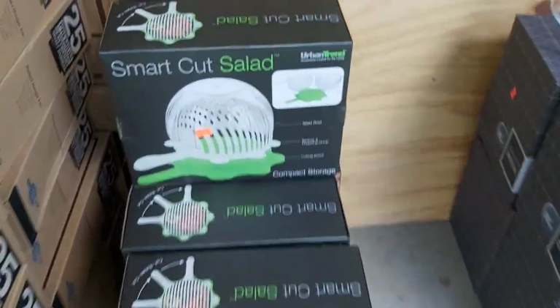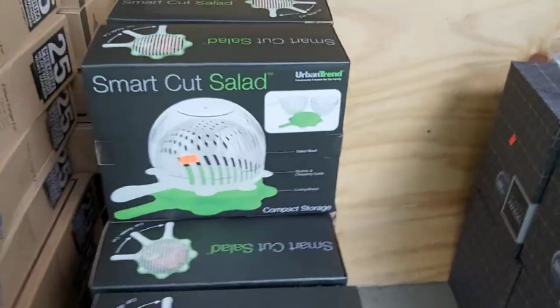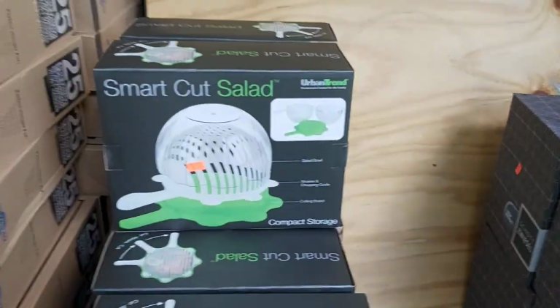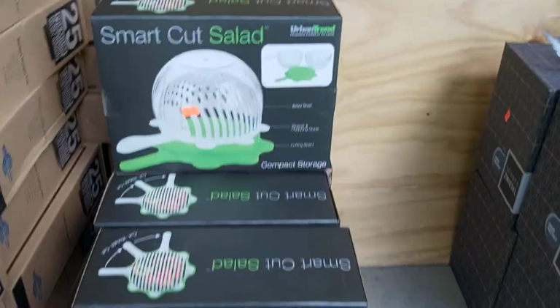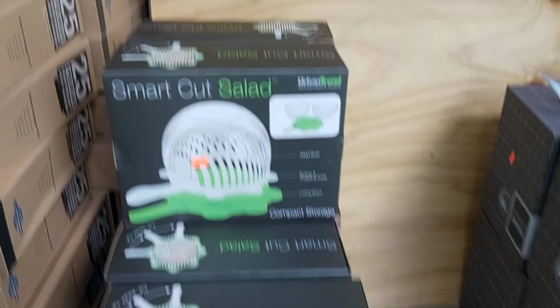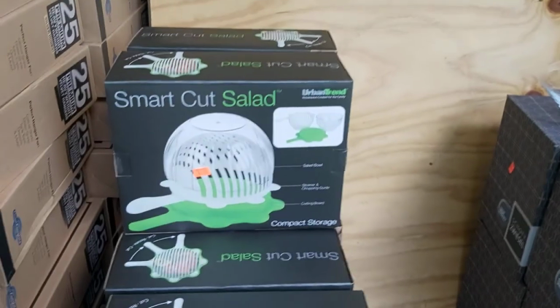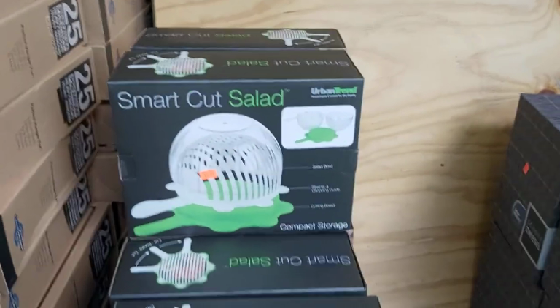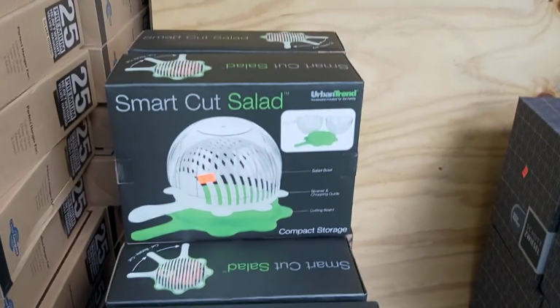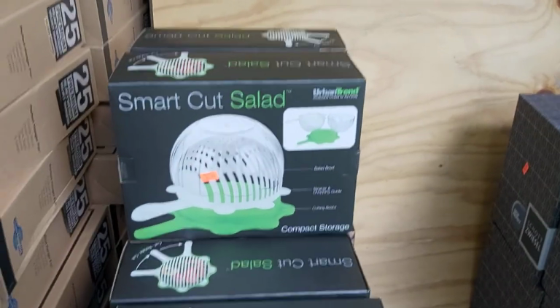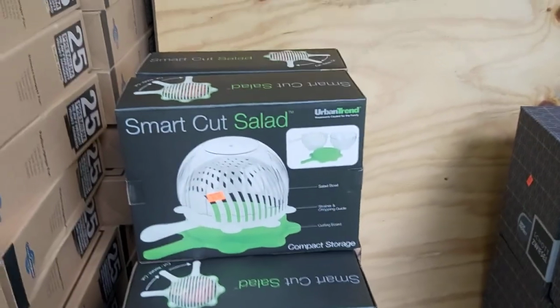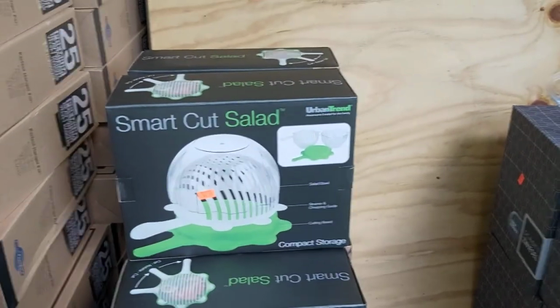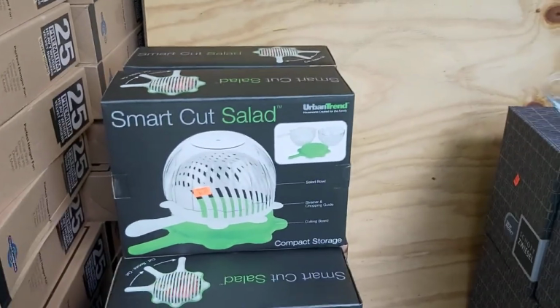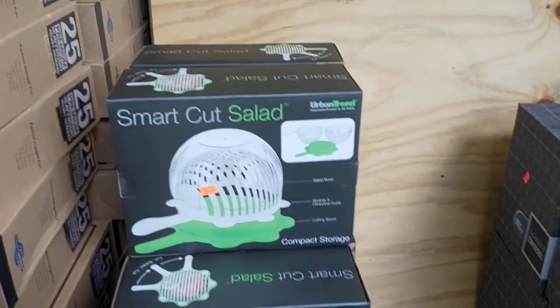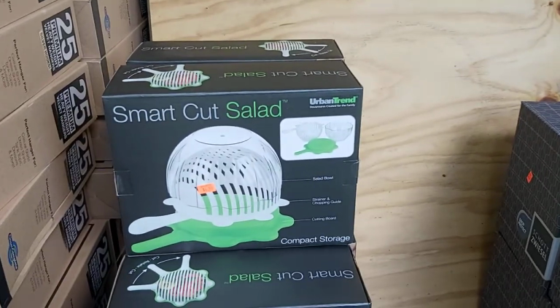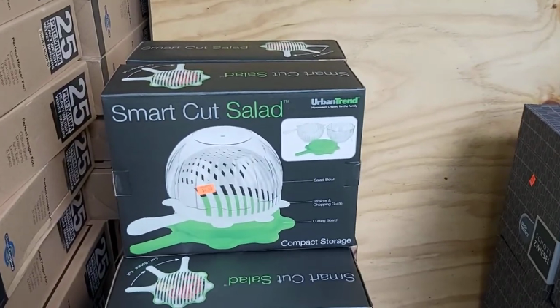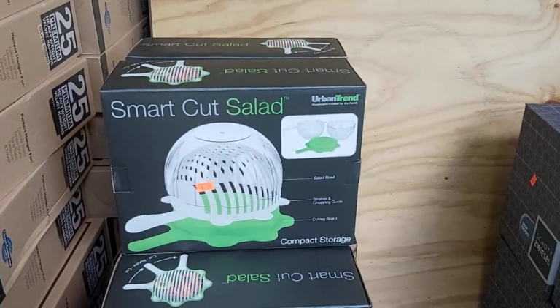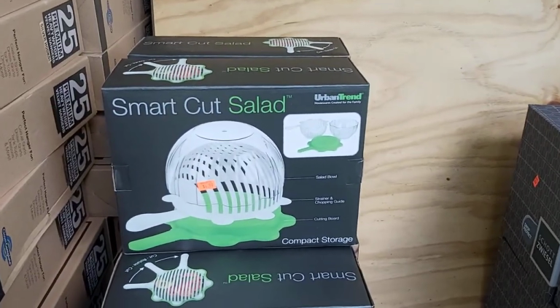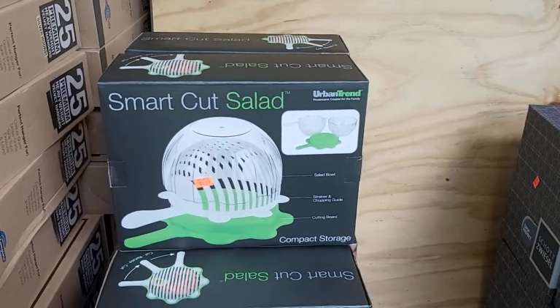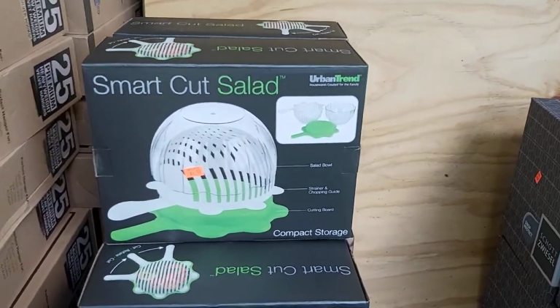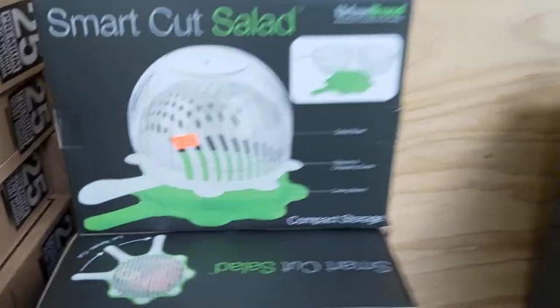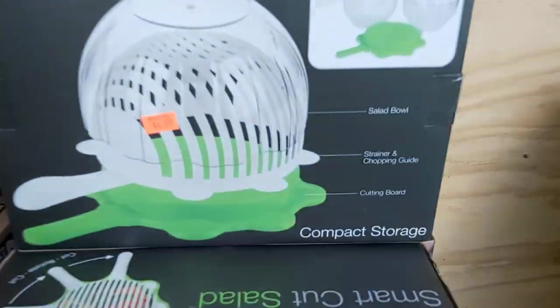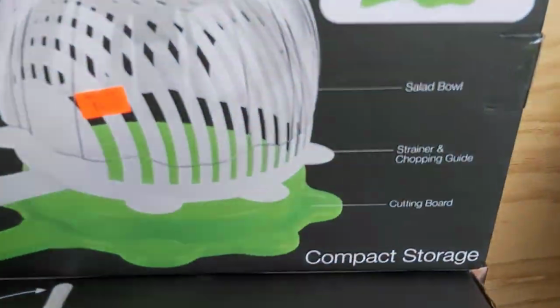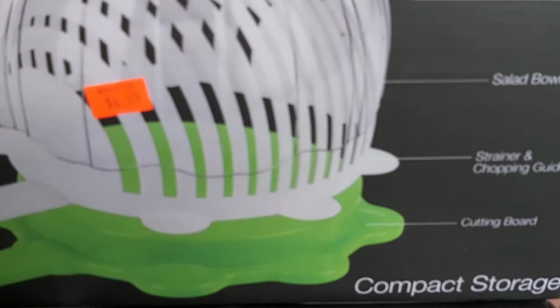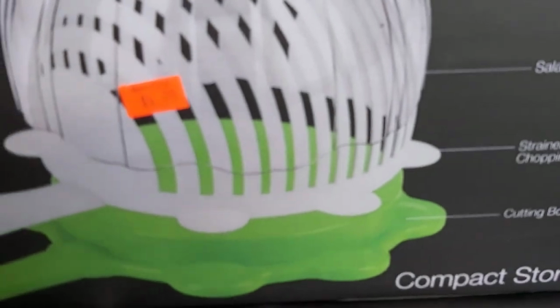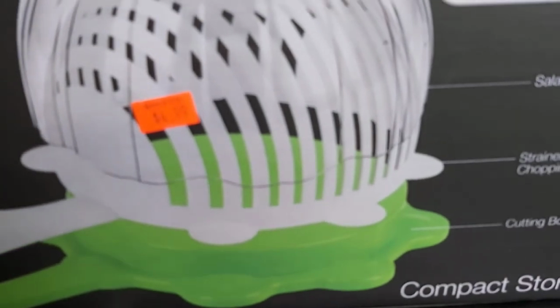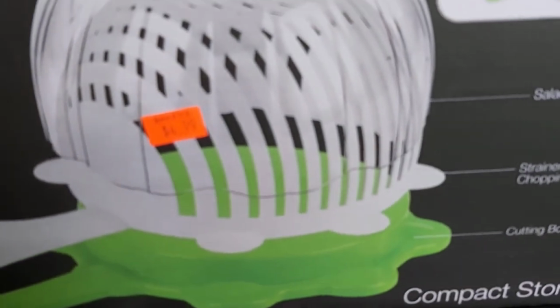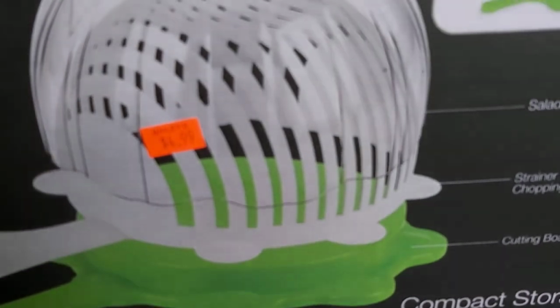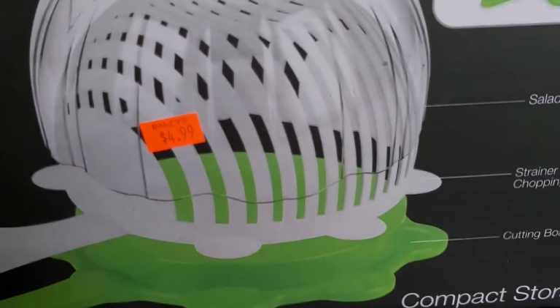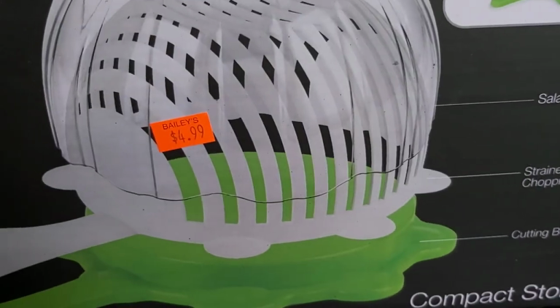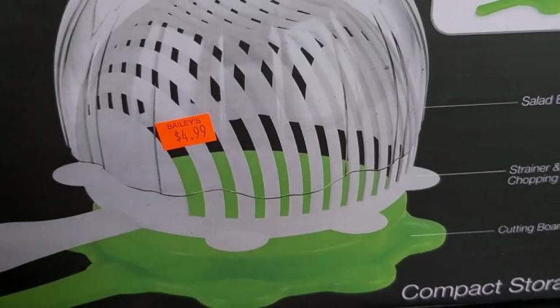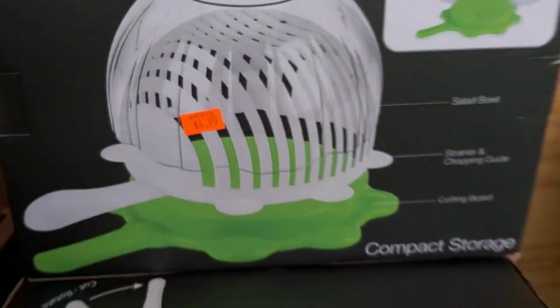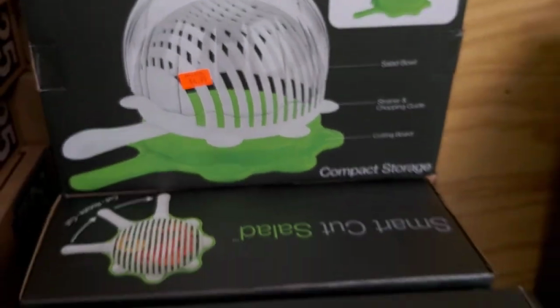This one I did clean off the shelf. The rank is about 130,000 in kitchen. I paid $4.99 and it is selling for $17.